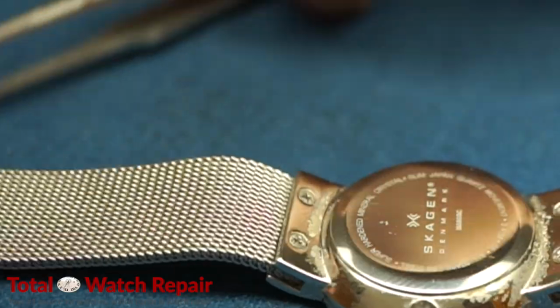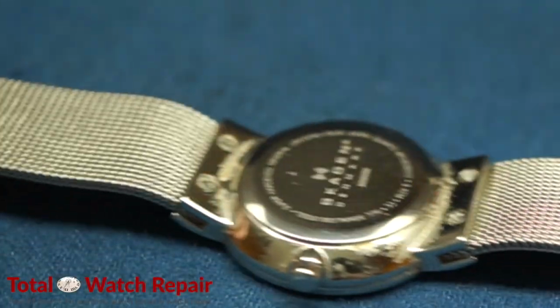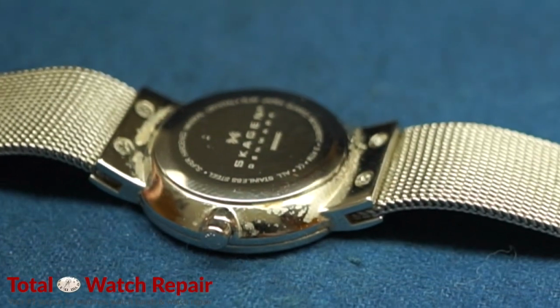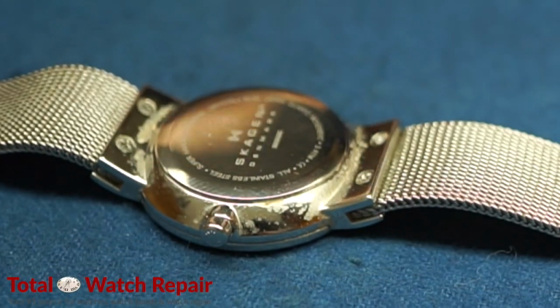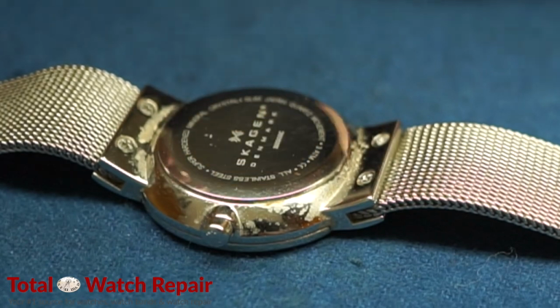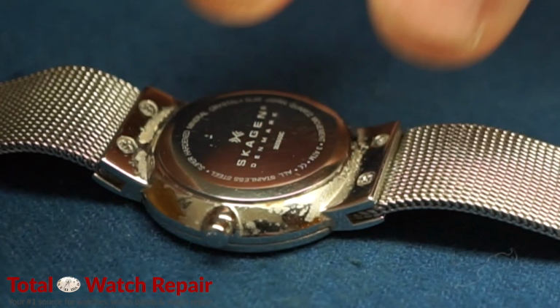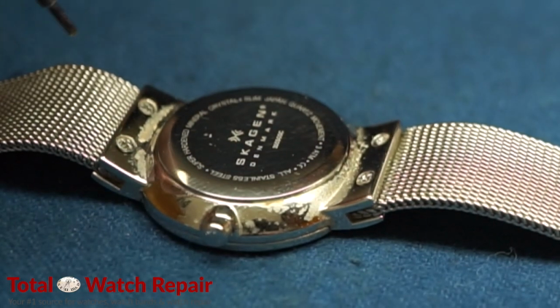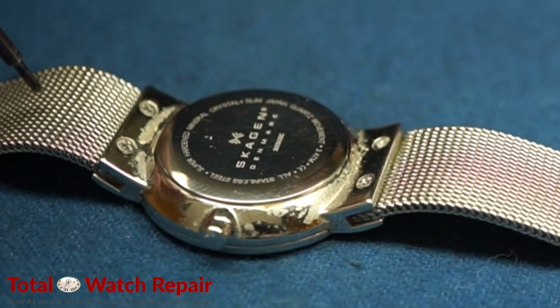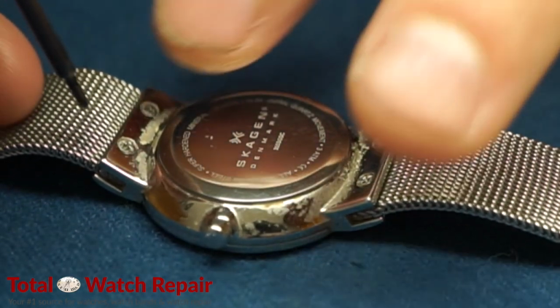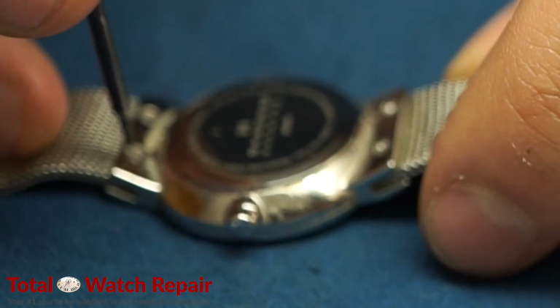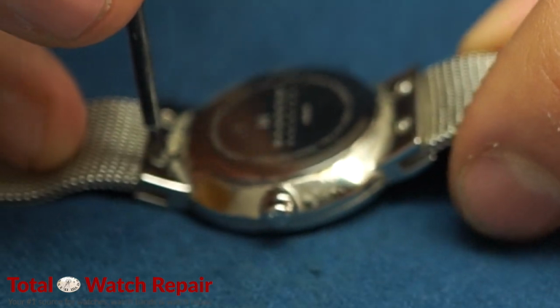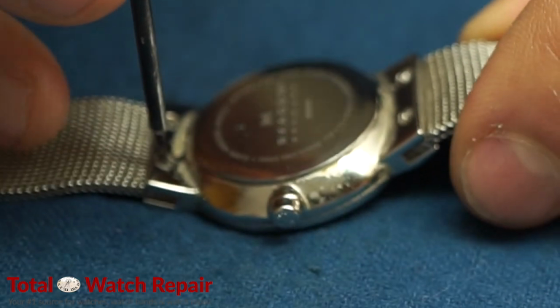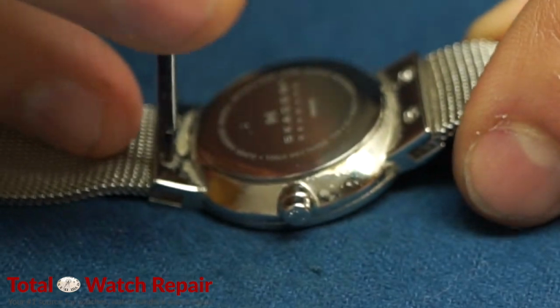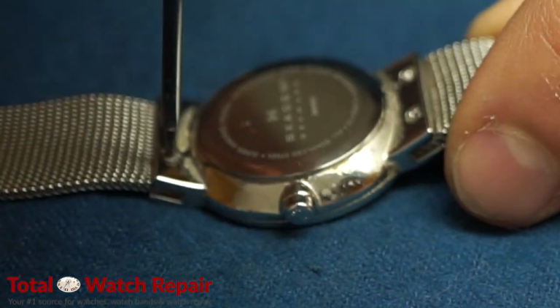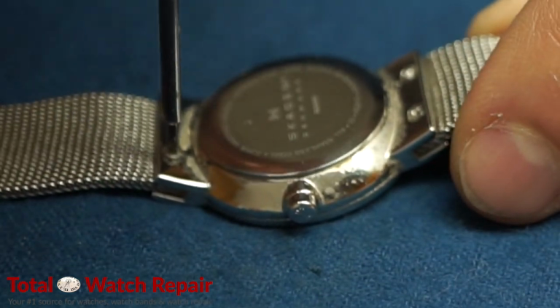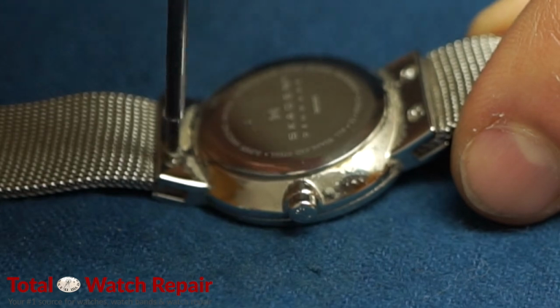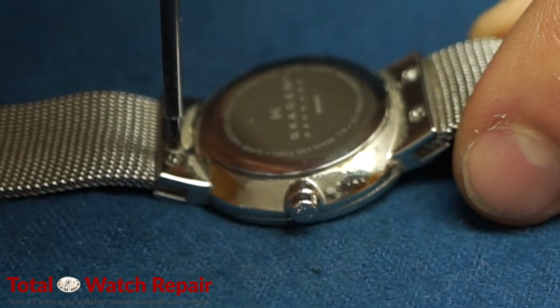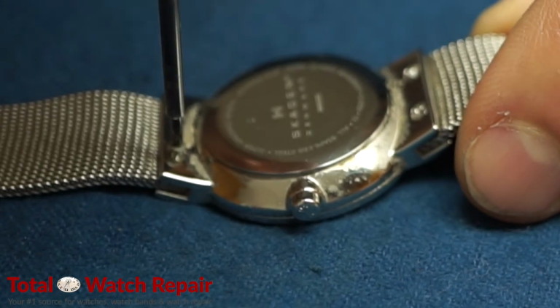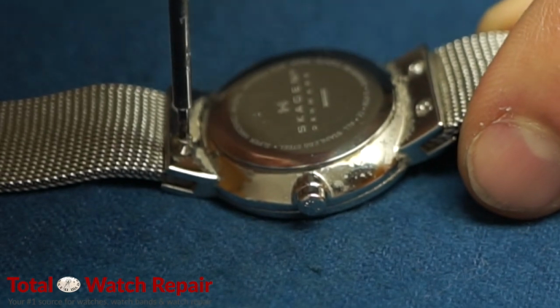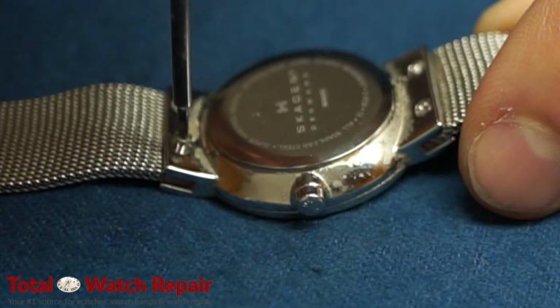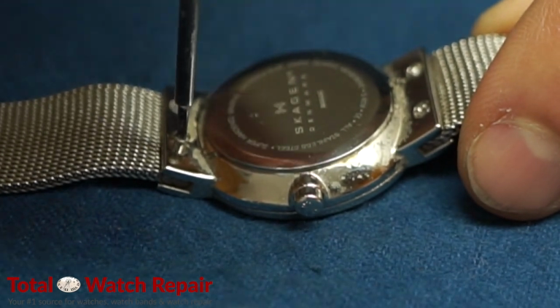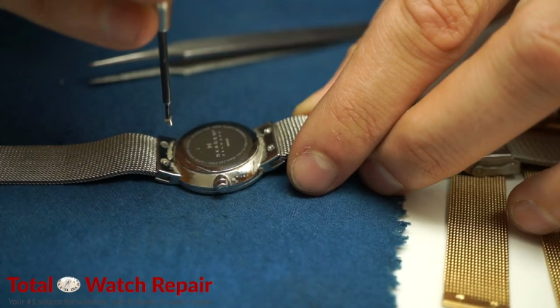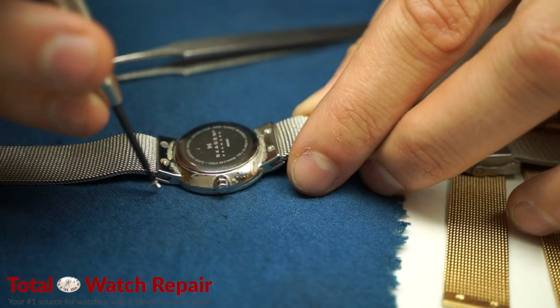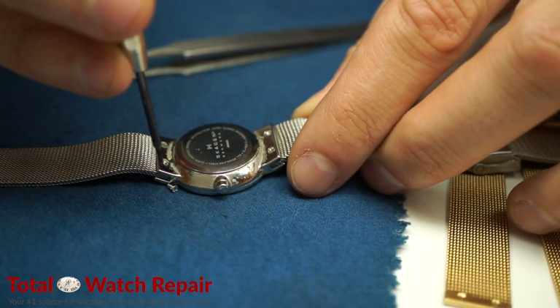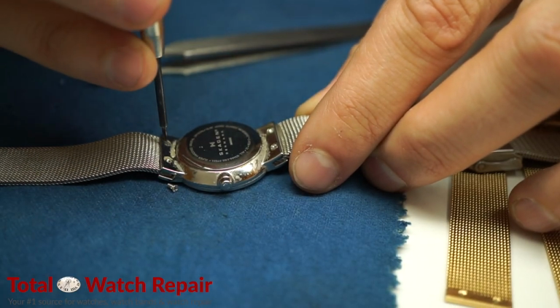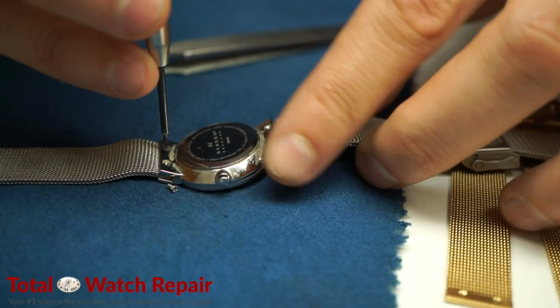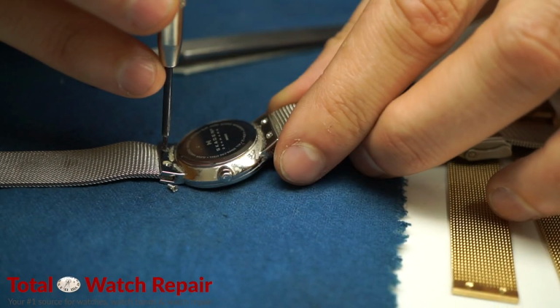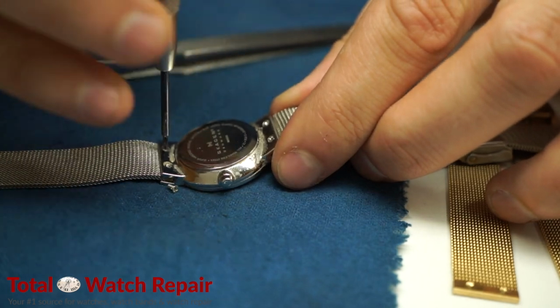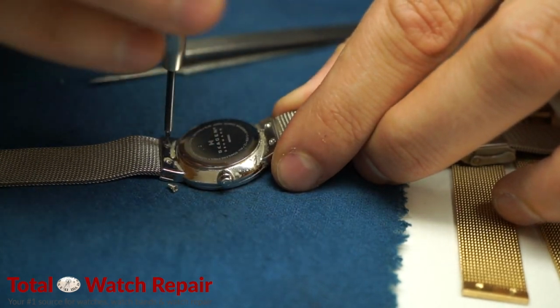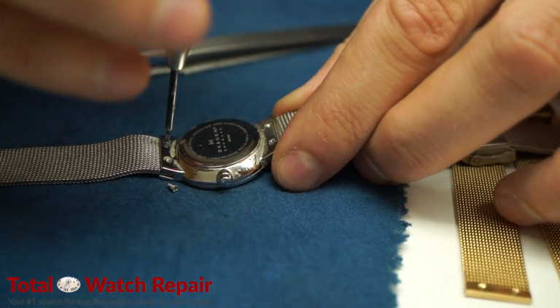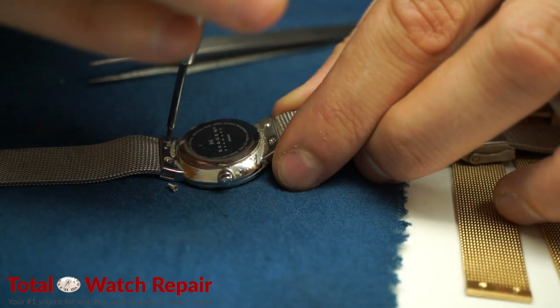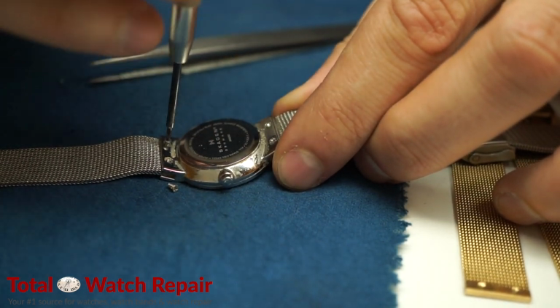If you turn the watch over, on the back of the watch you'll notice there are four screws. We do have the Phillips screwdriver, which we're now using to remove the screws. In the background you'll also notice some tweezers, which you'll see shortly what we use them for.